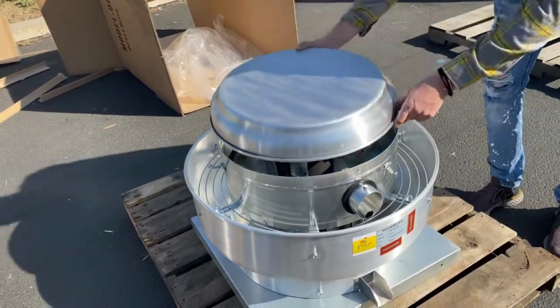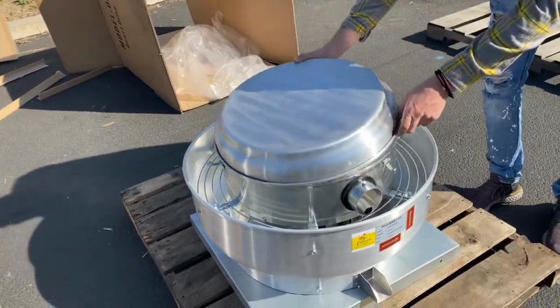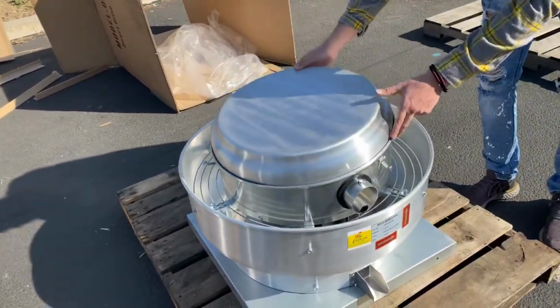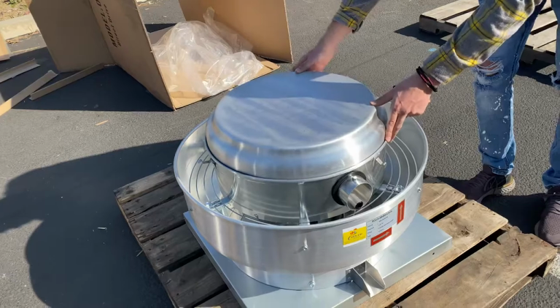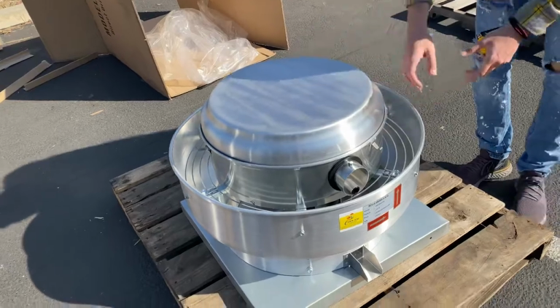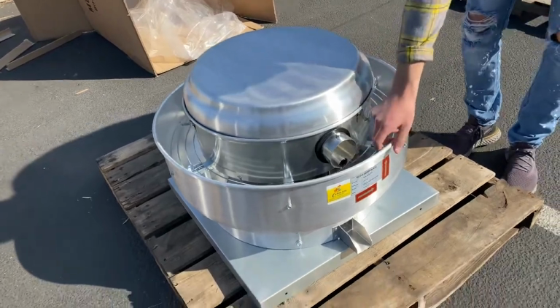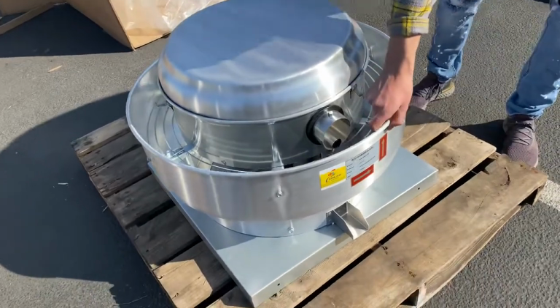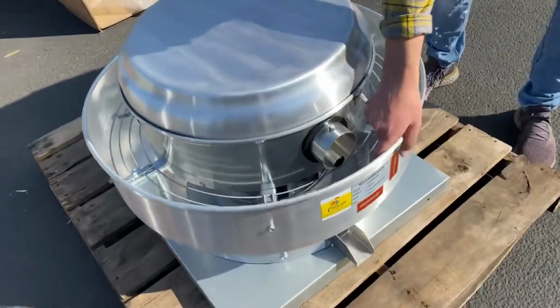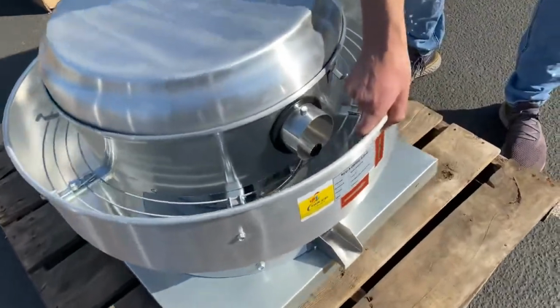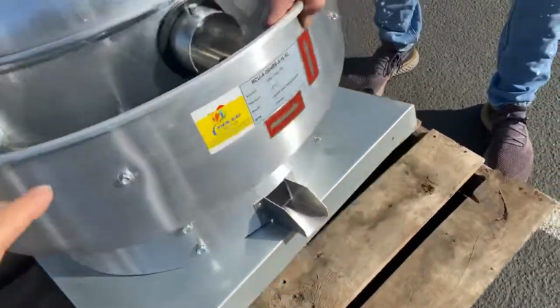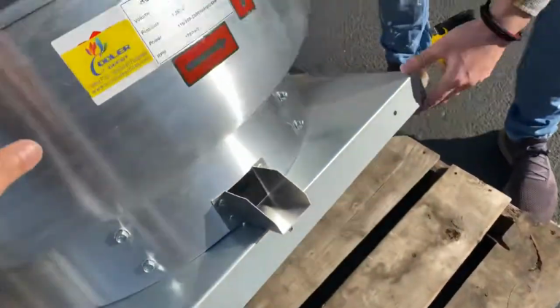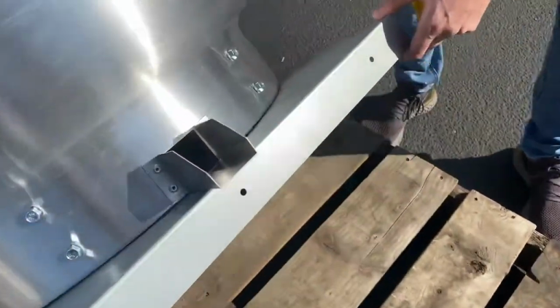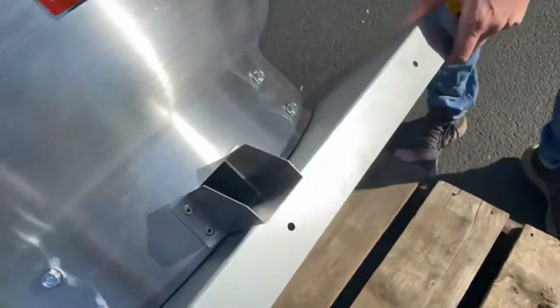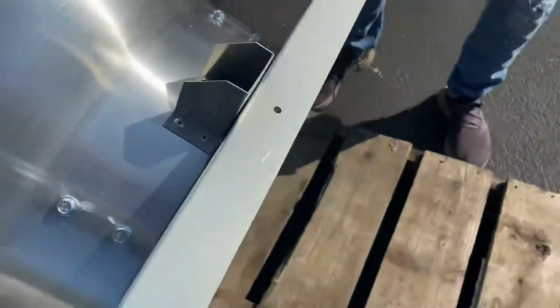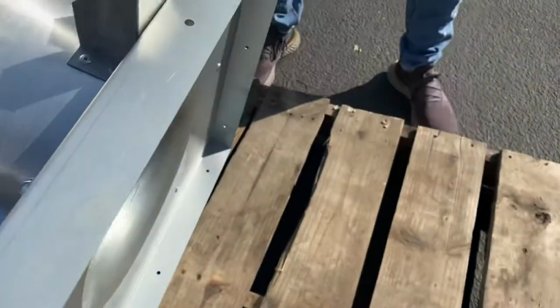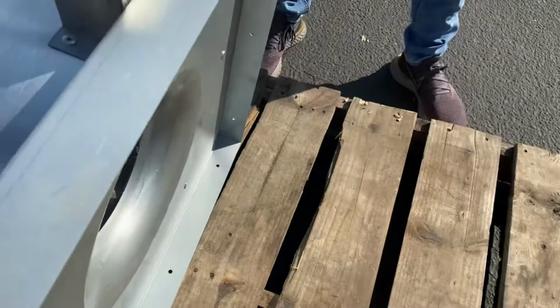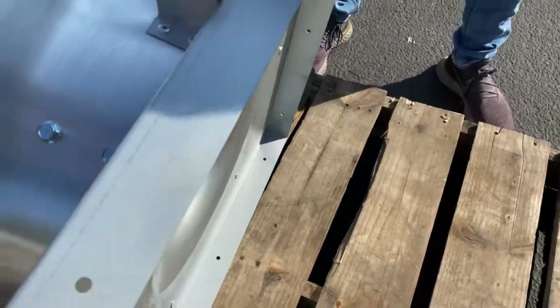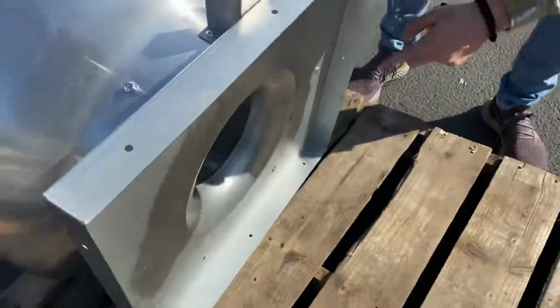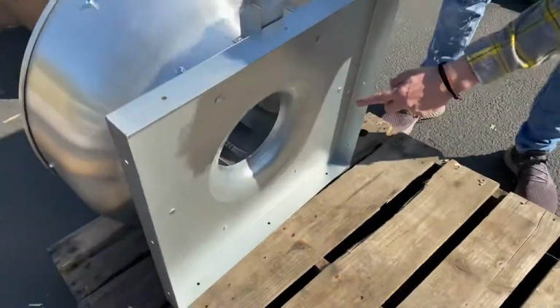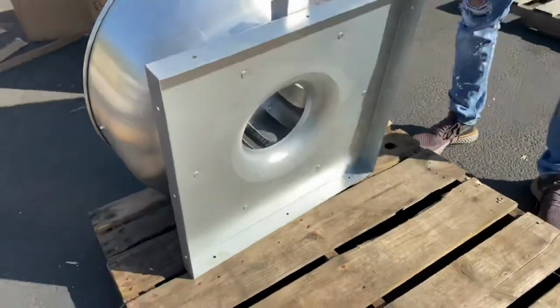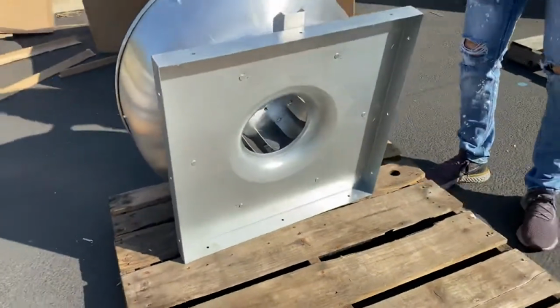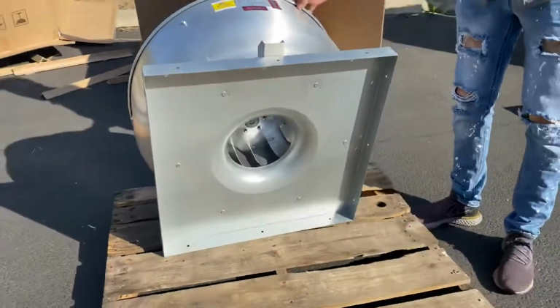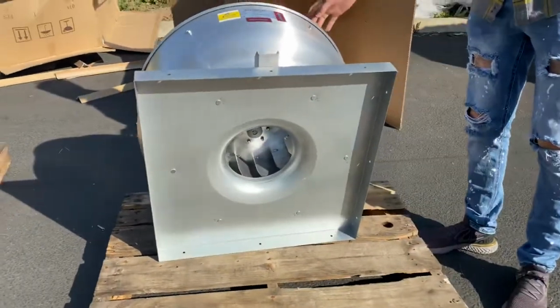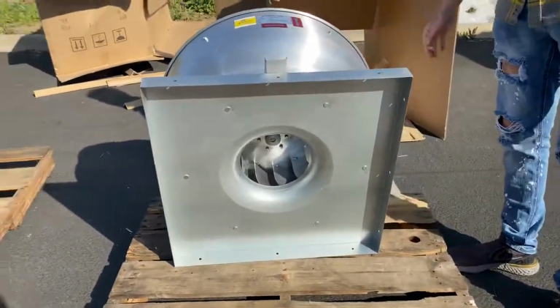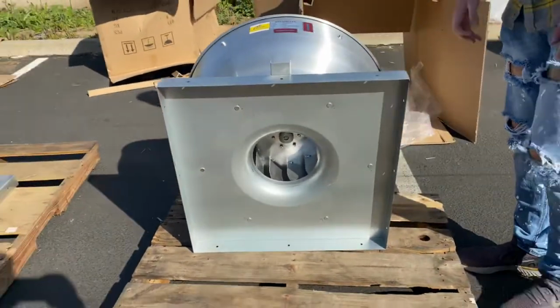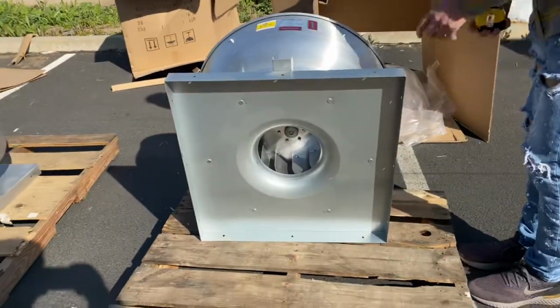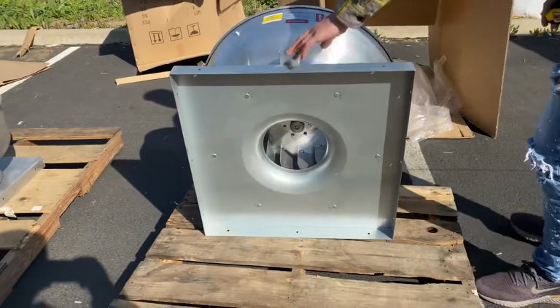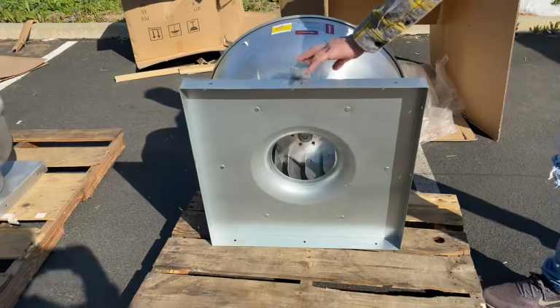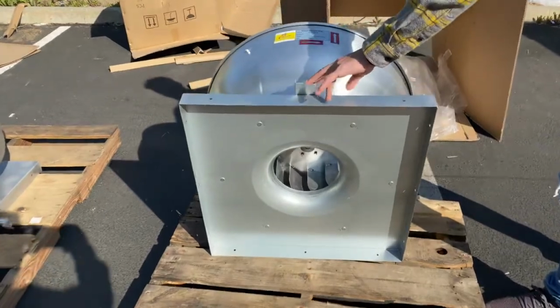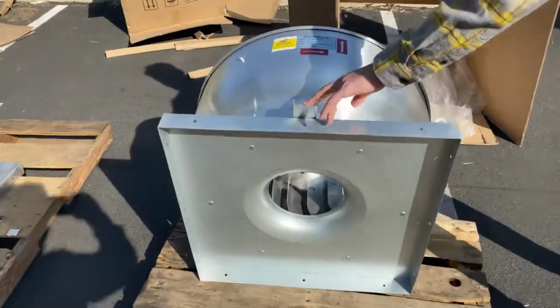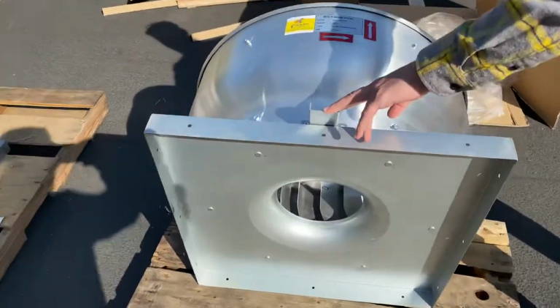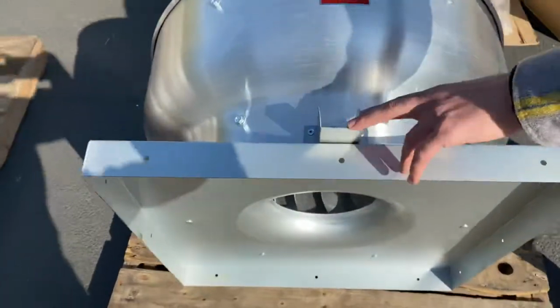You do have the lid — you can open it up to see the inside and also close it. Now we'll go ahead and show you the bottom part of this unit. On the bottom of this exhaust fan, as well as on the top, there's an oil drain.